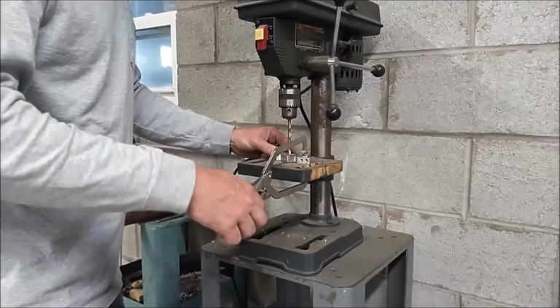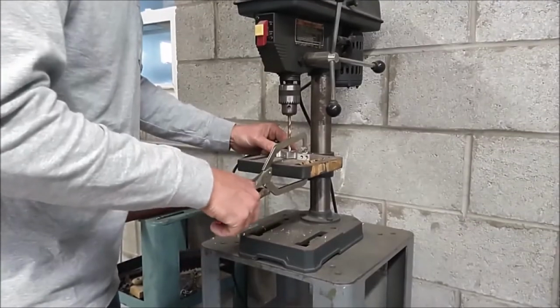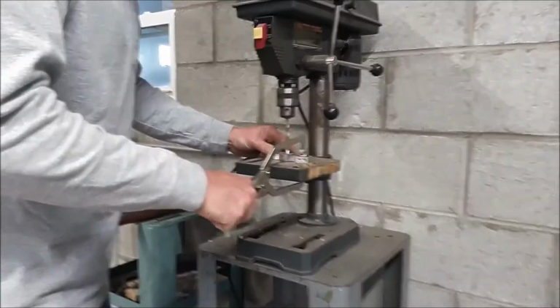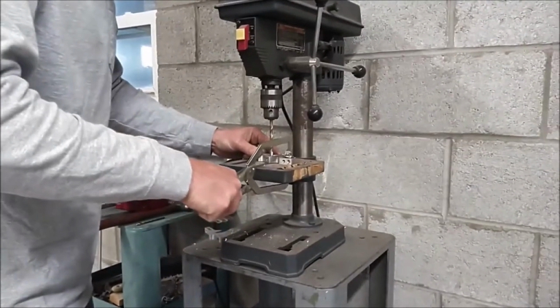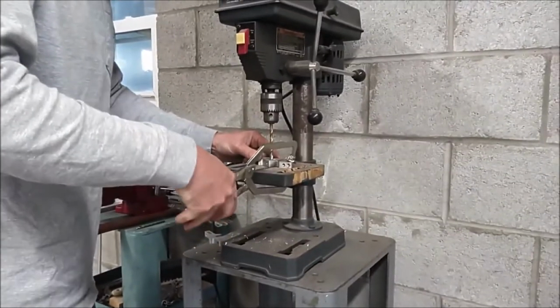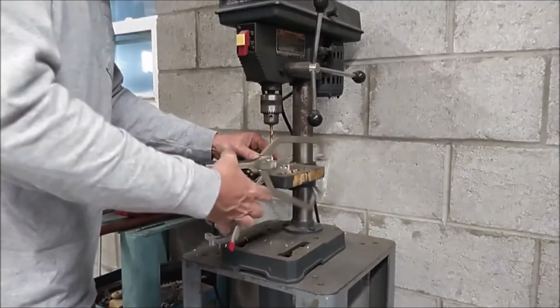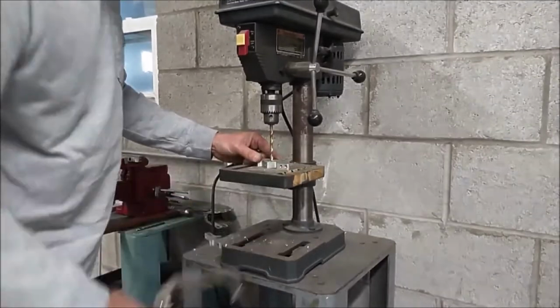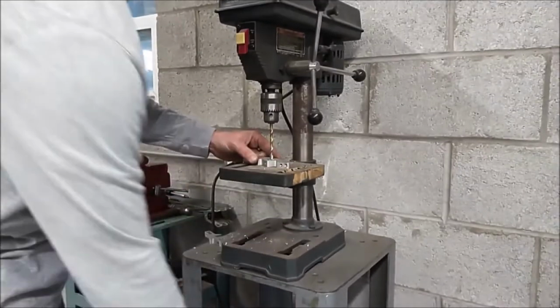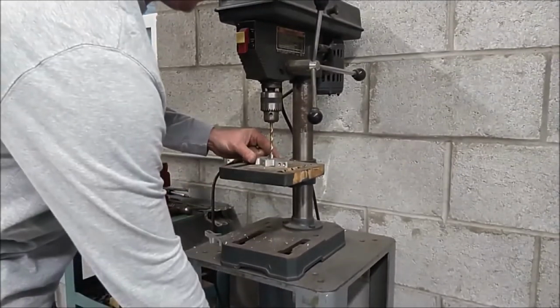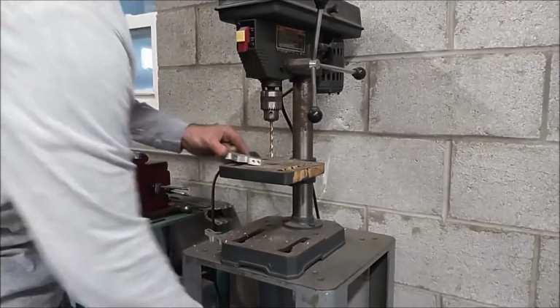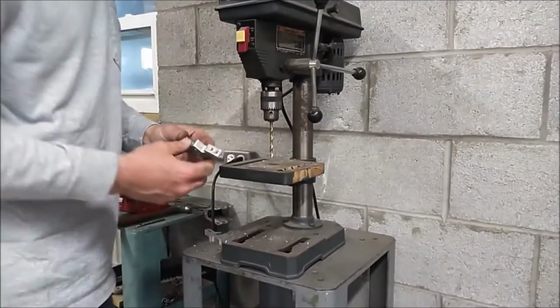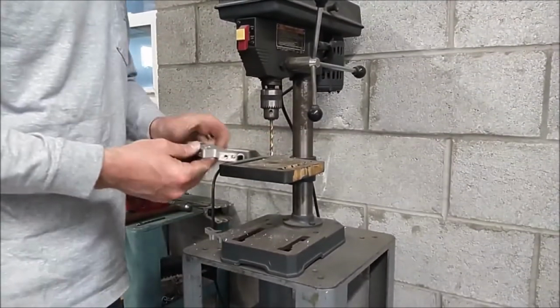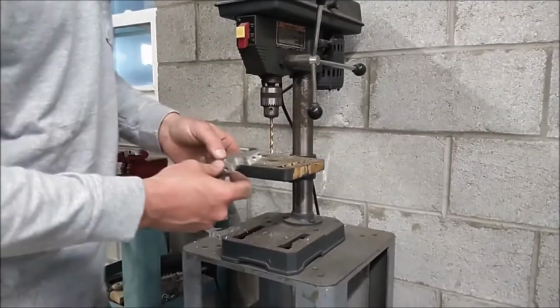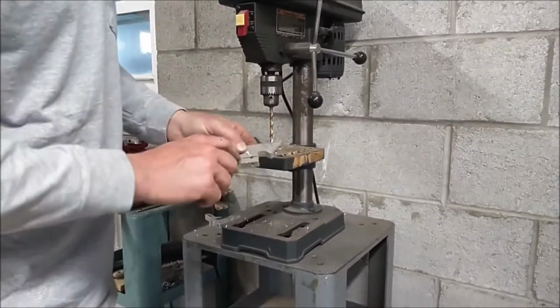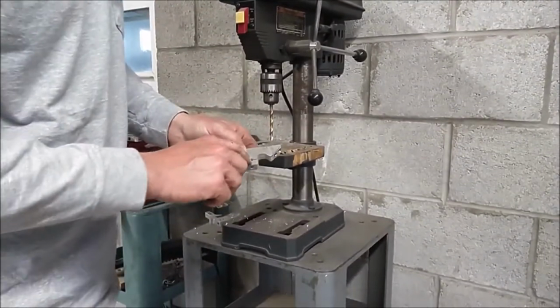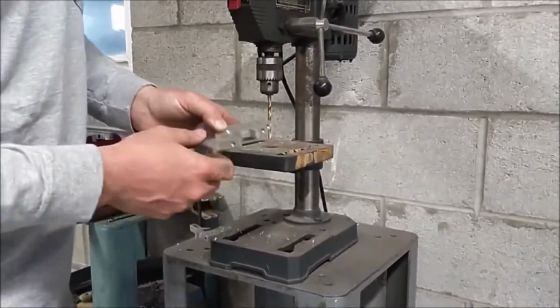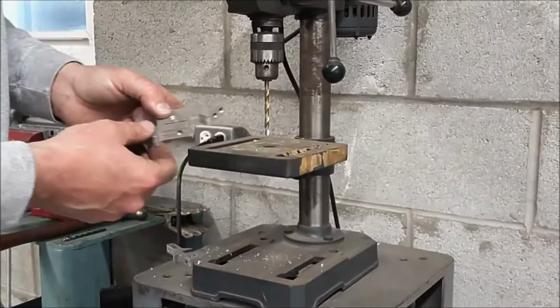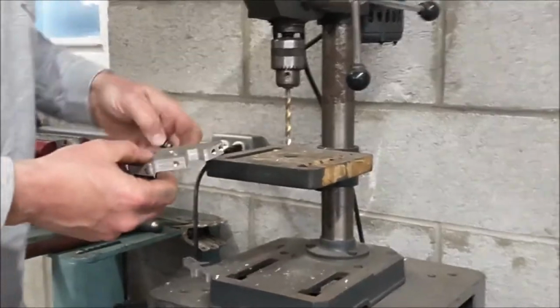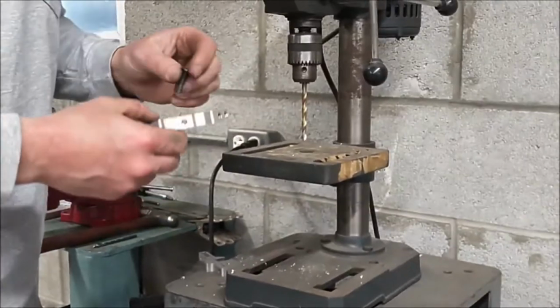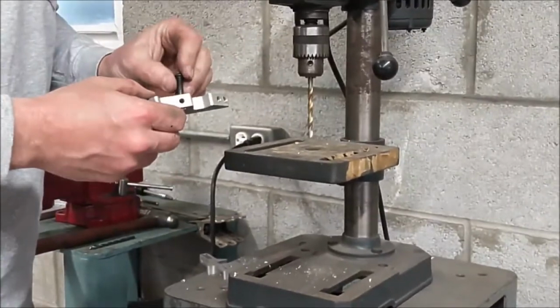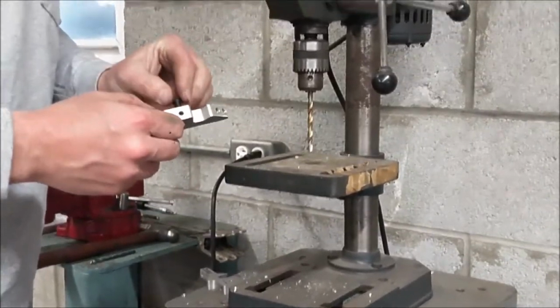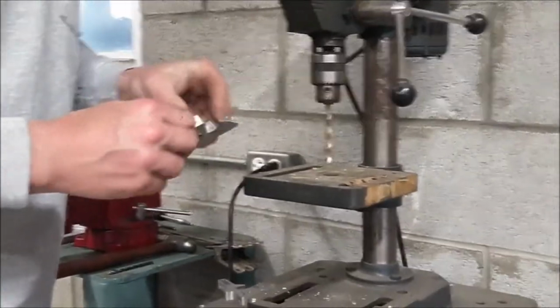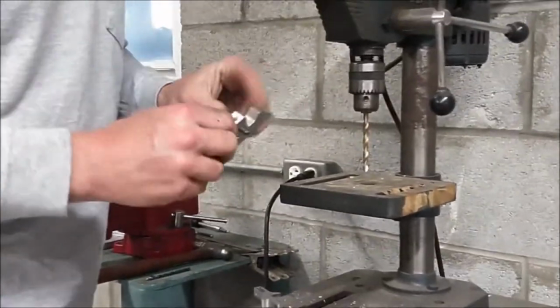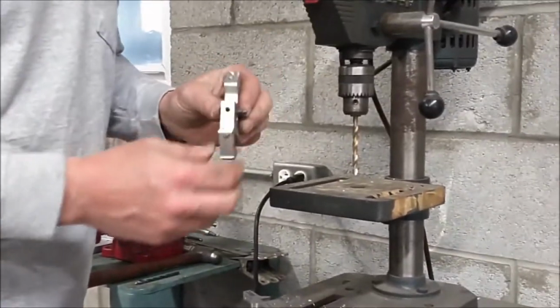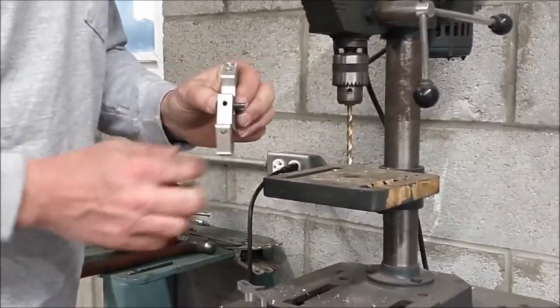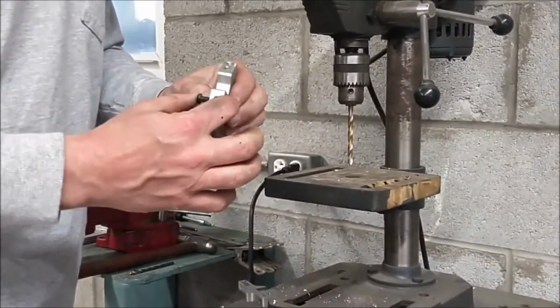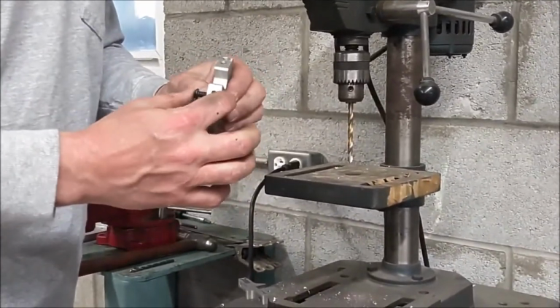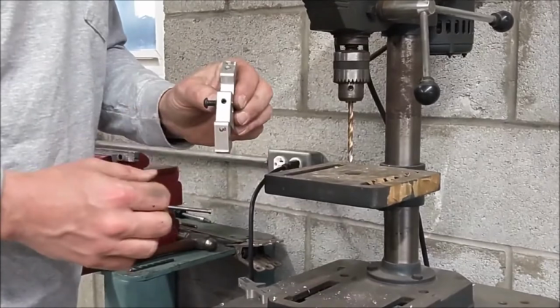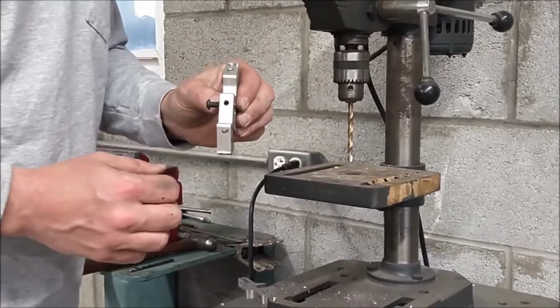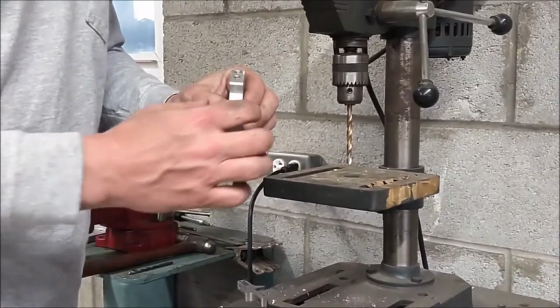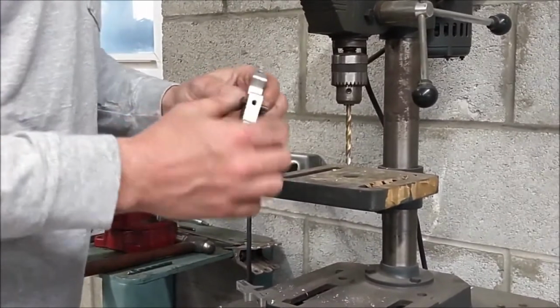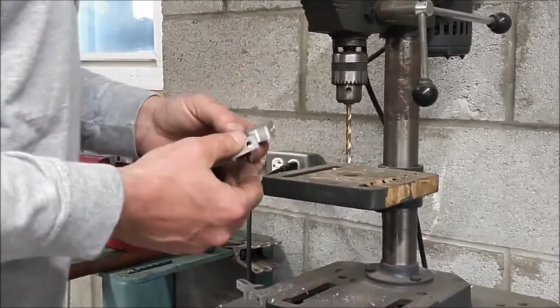Once you drill through, you can remove your clamp. This lower hole is your clearance hole — you'll notice your quarter-twenty machine screw should slide right through.